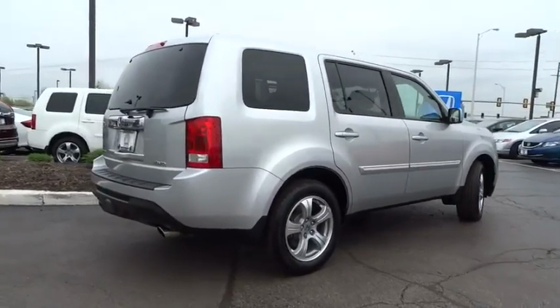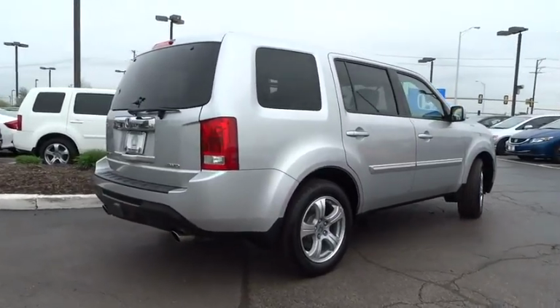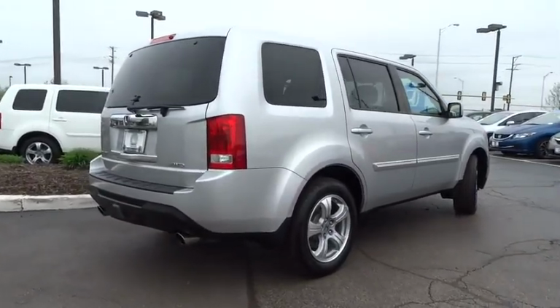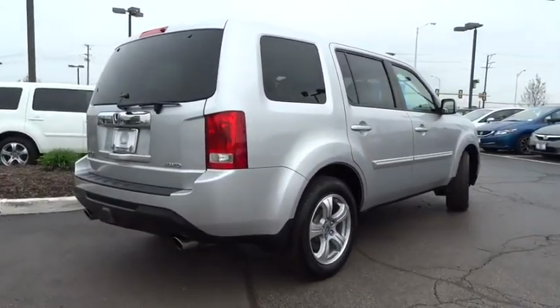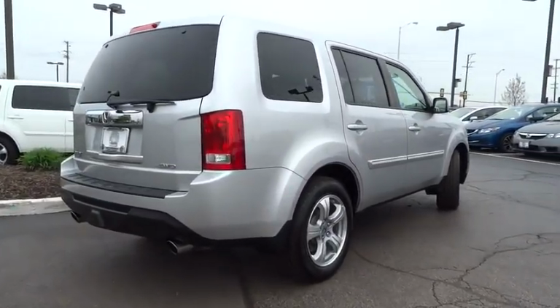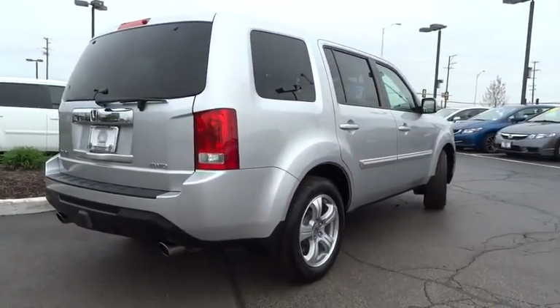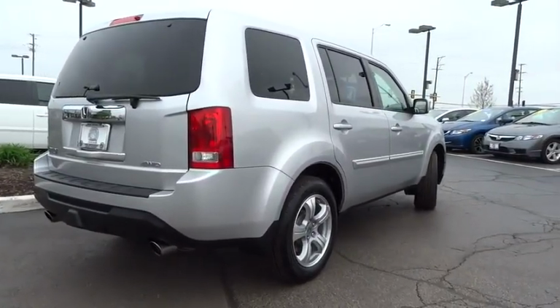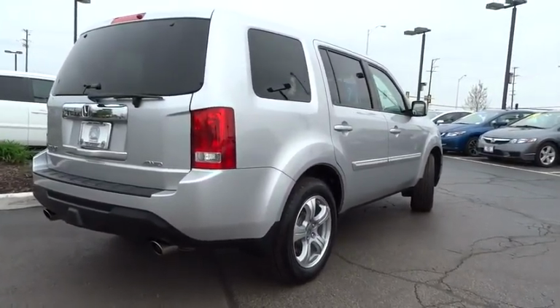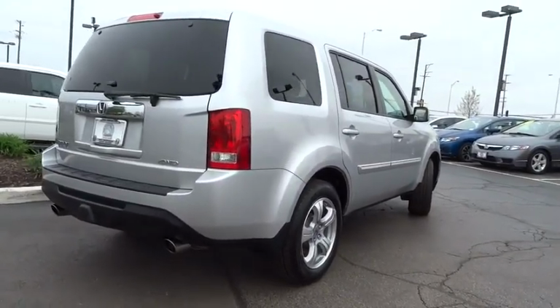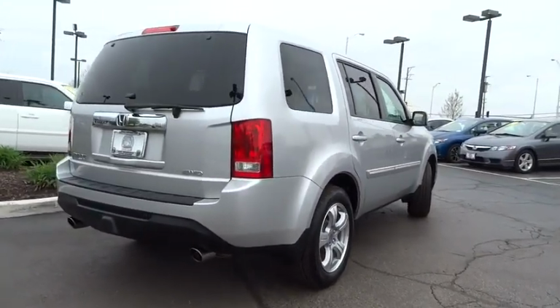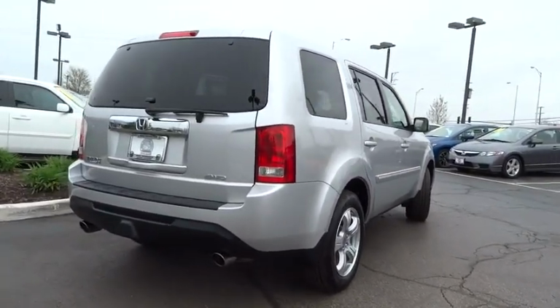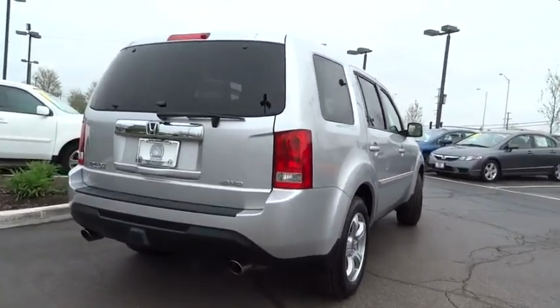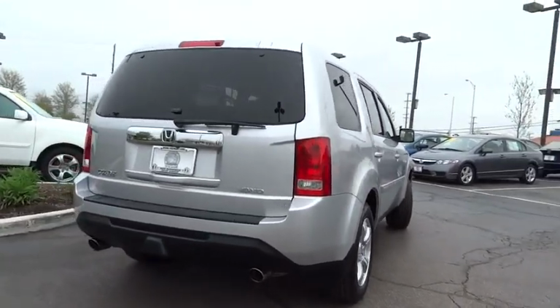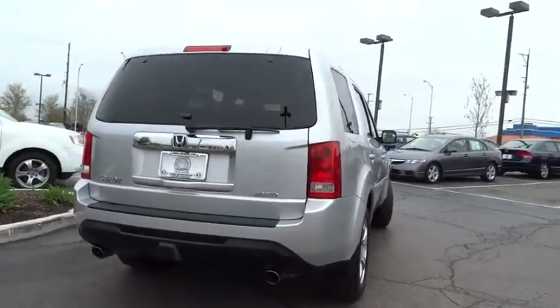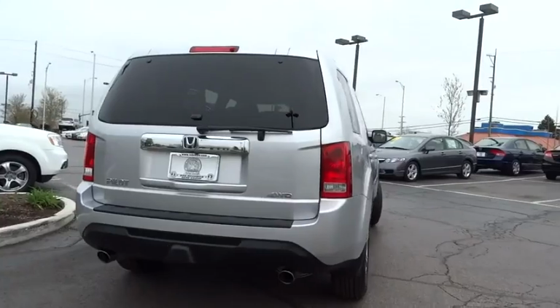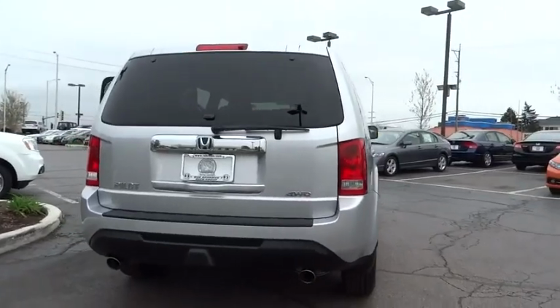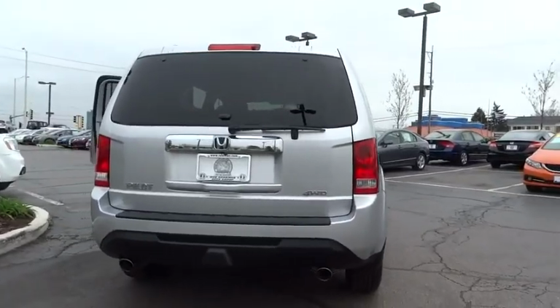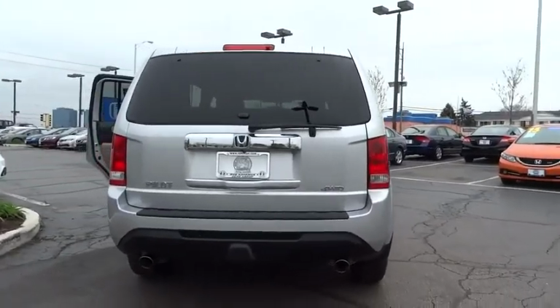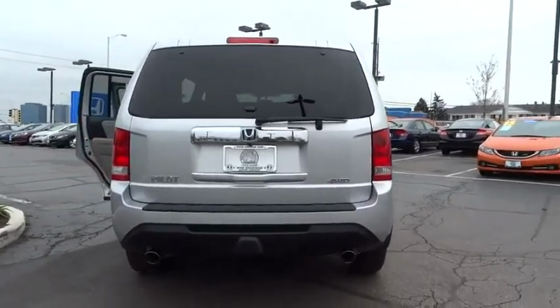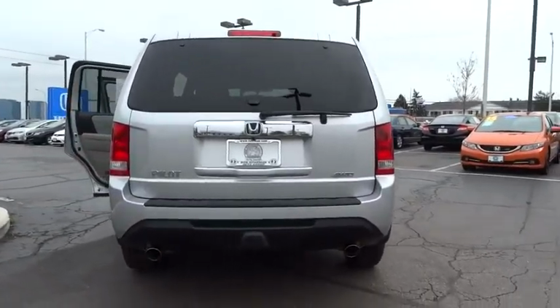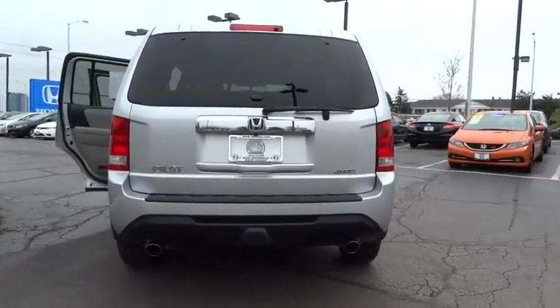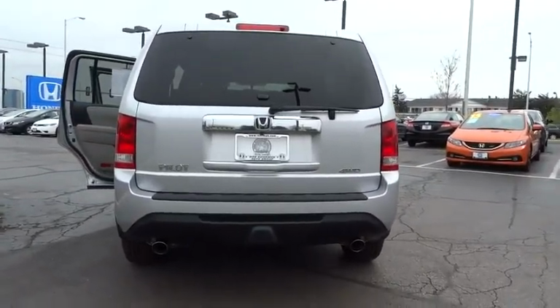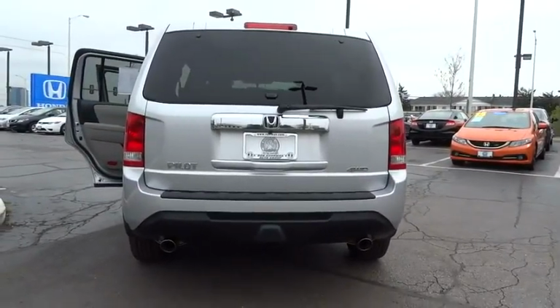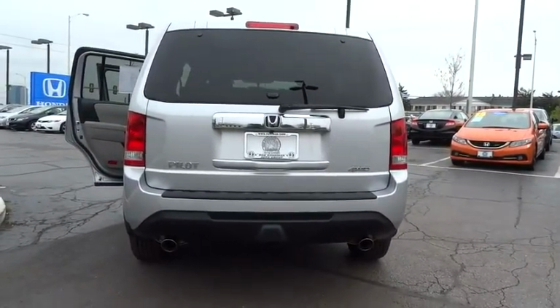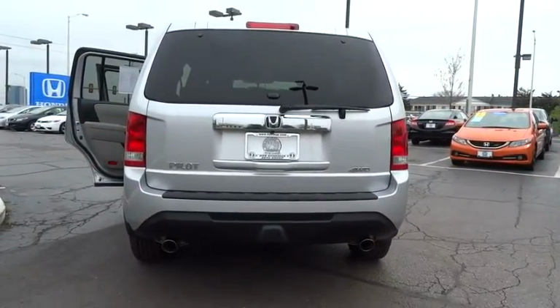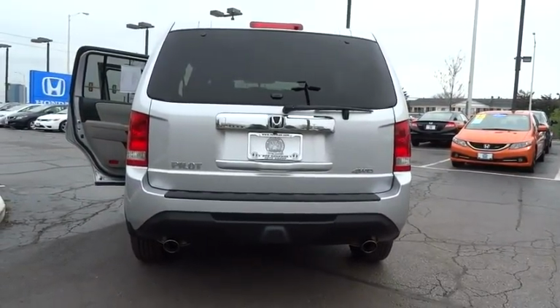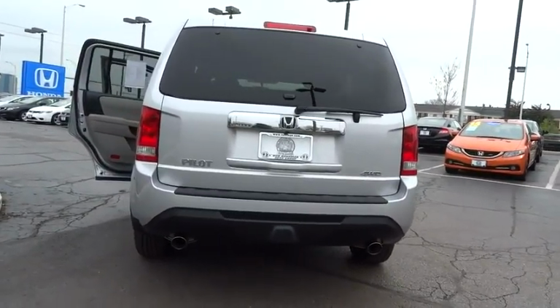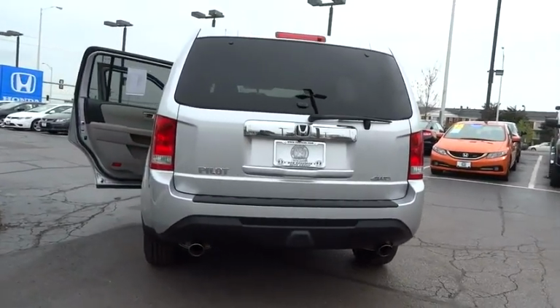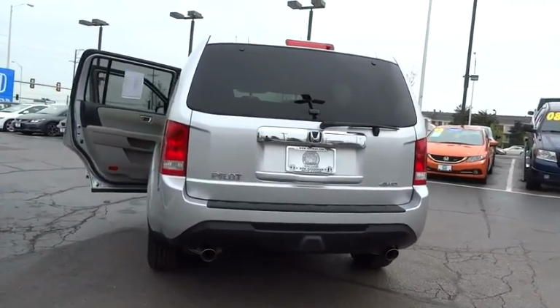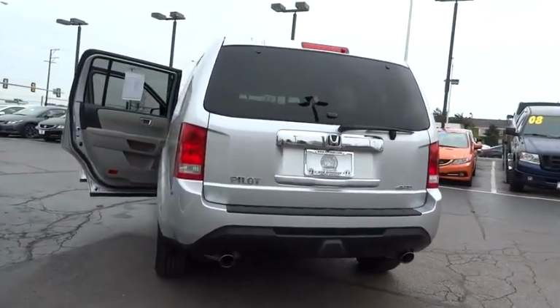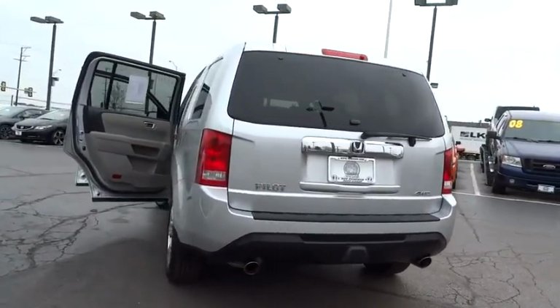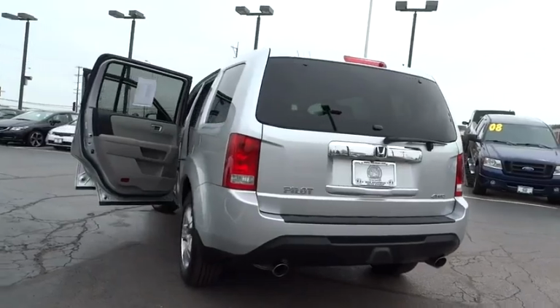Traction control. Dual airbags. Alloy wheels. Power steering. Air conditioning front. Four-wheel disc brakes. AM/FM stereo with CD player.